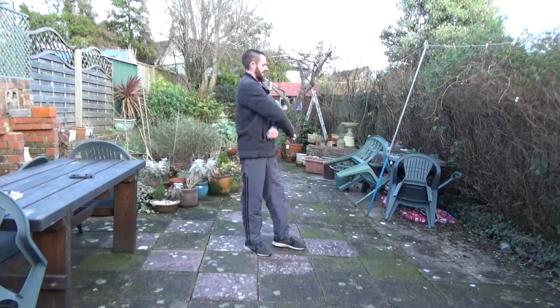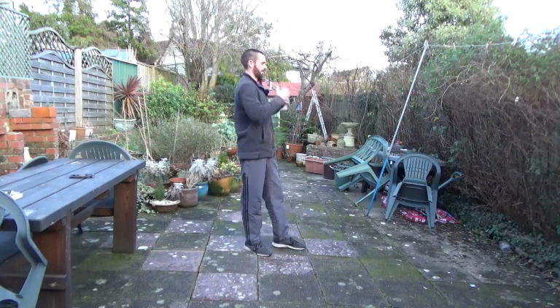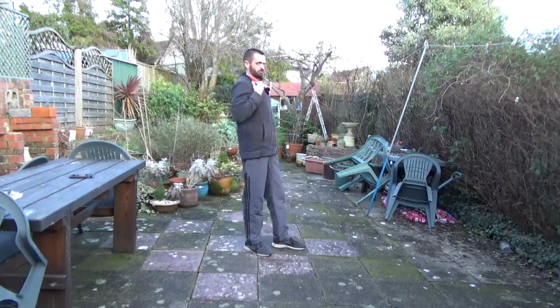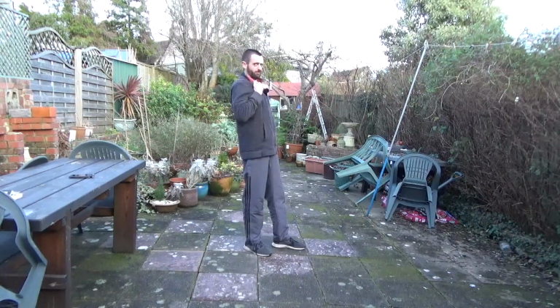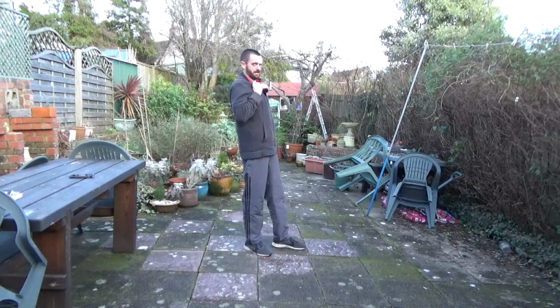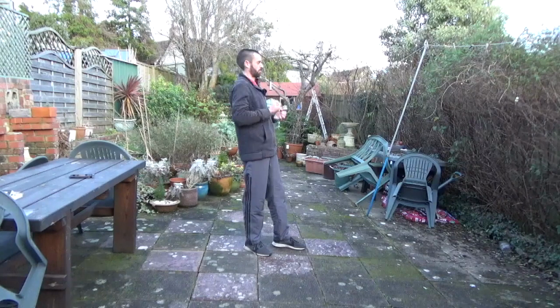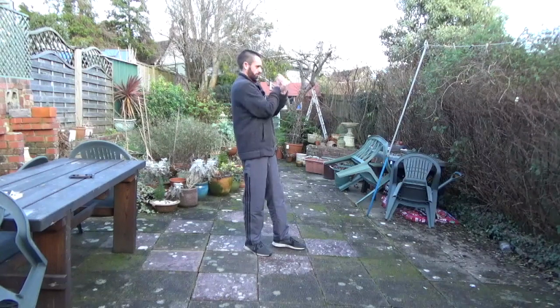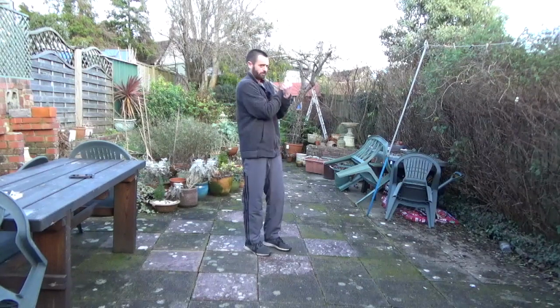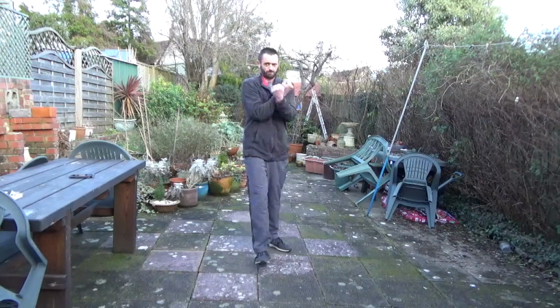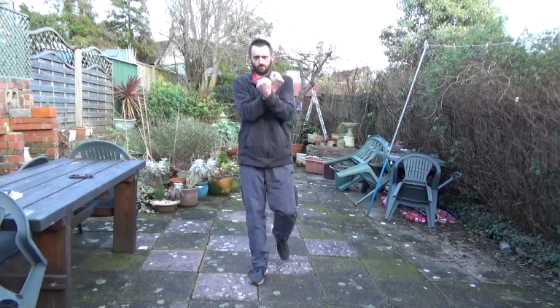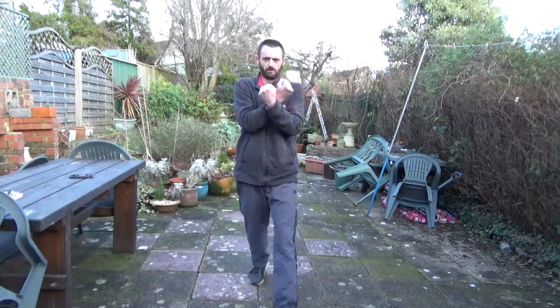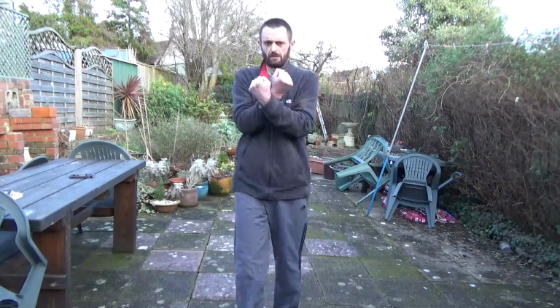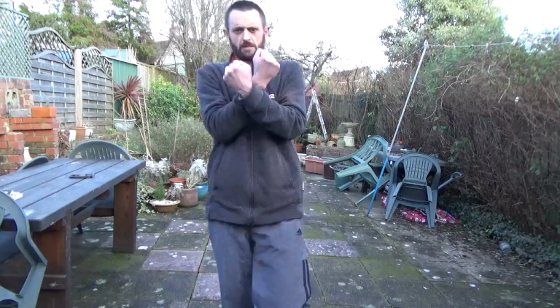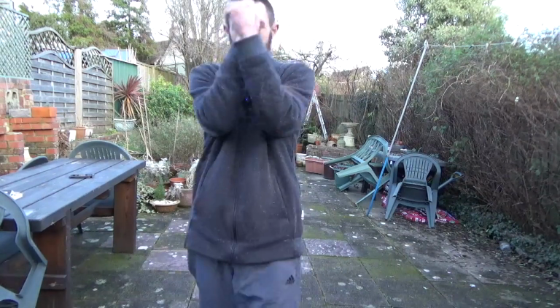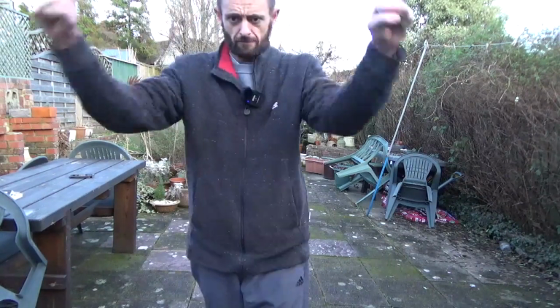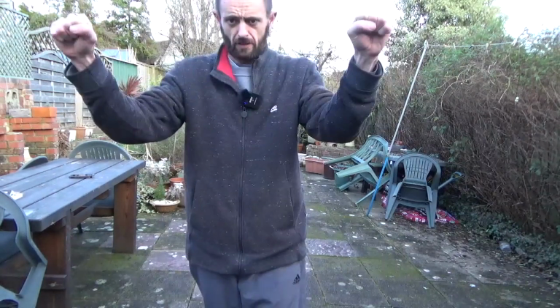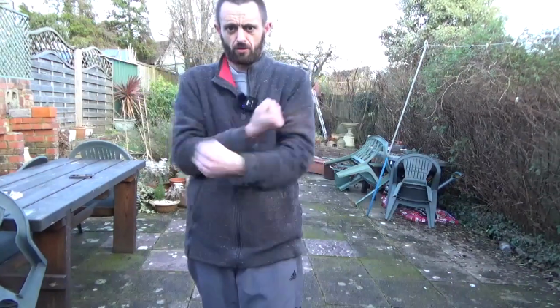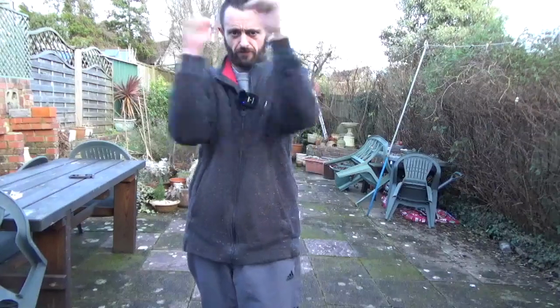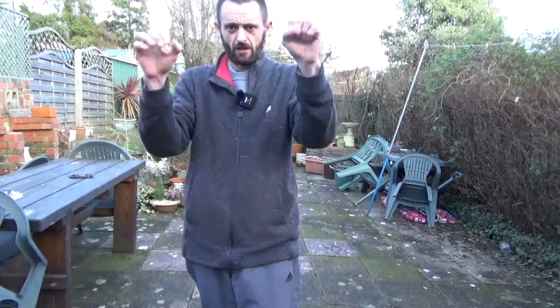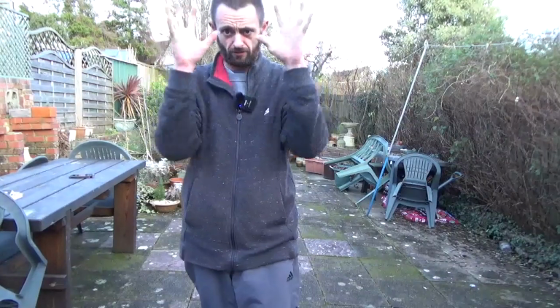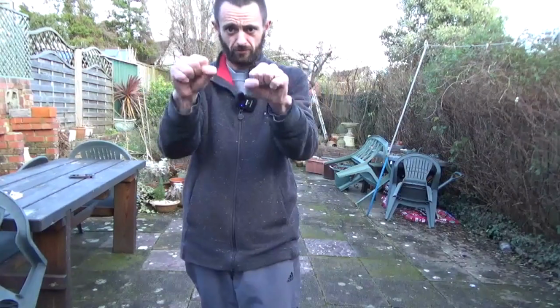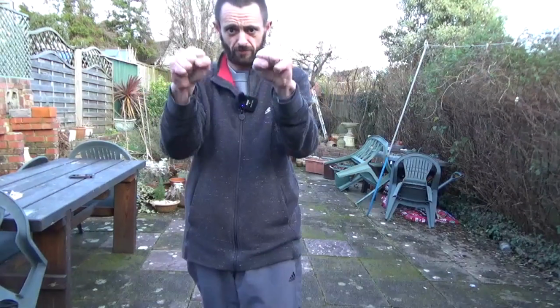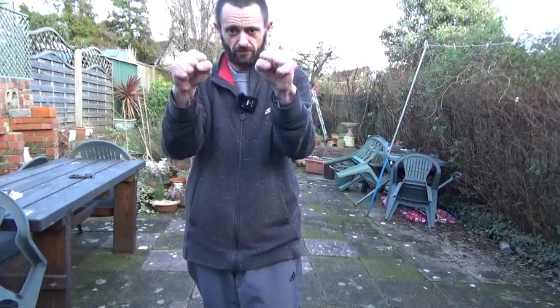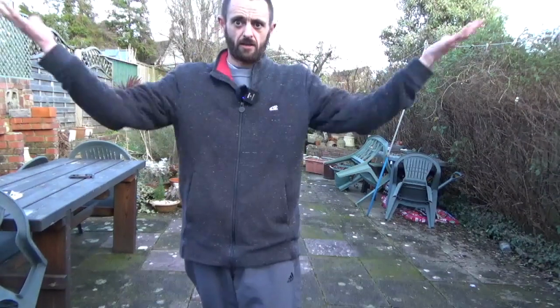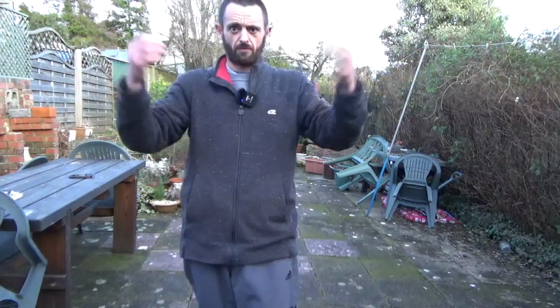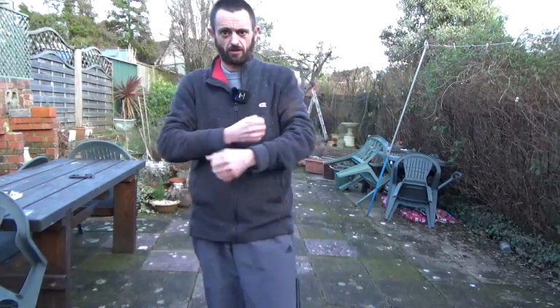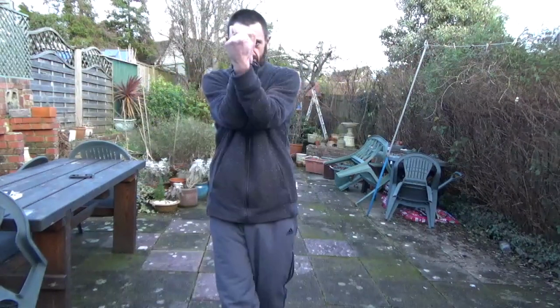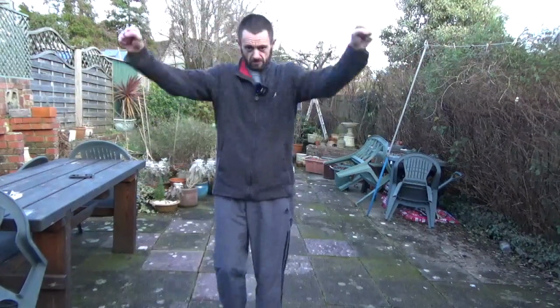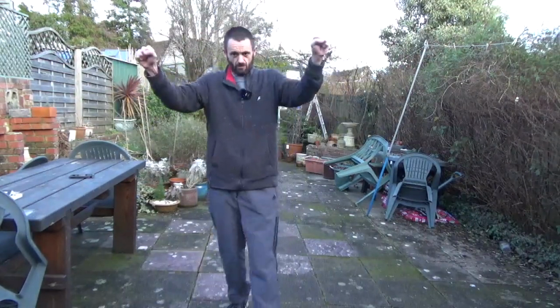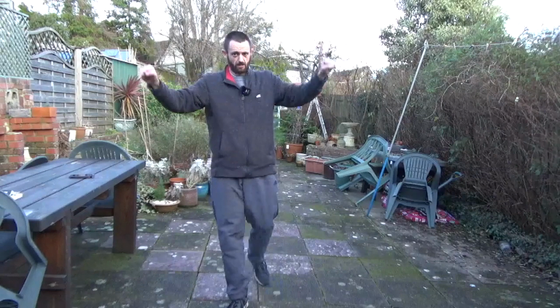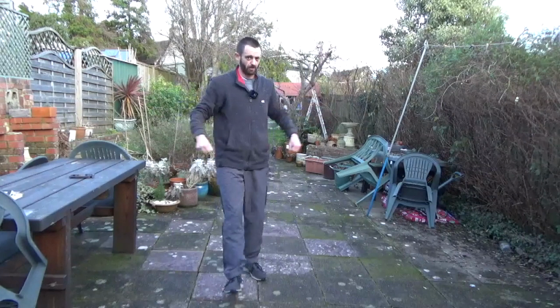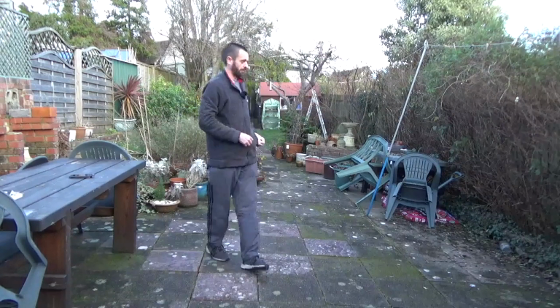If someone's grabbed us by here, we can place our arms through the middle and block out, so that if someone's grabbed us the arms are thrown out. We come in inside and turn out like that.